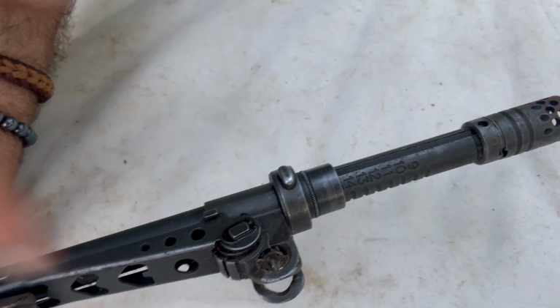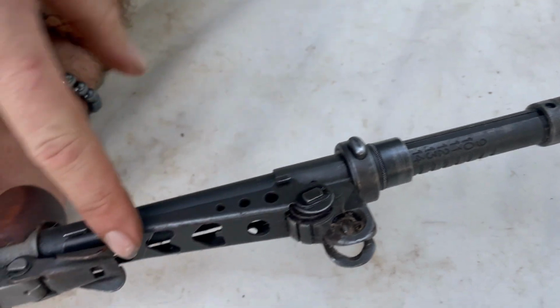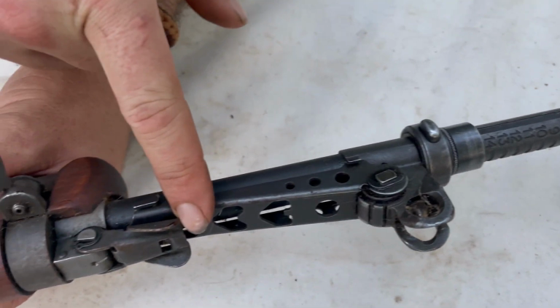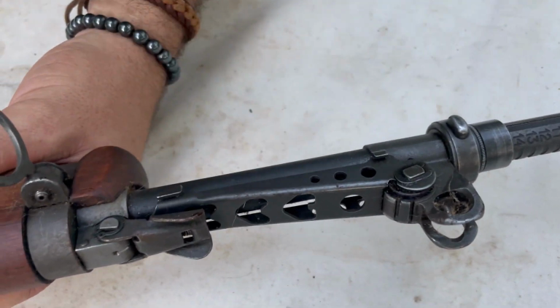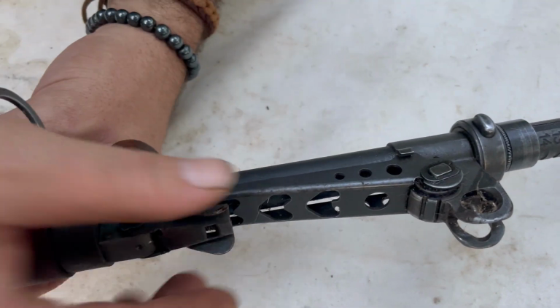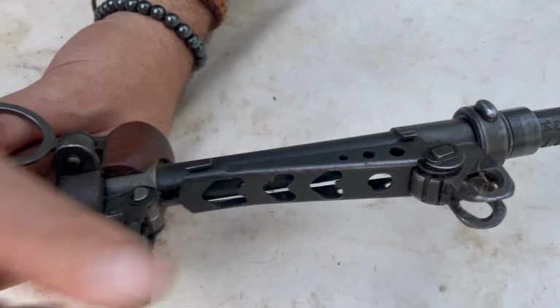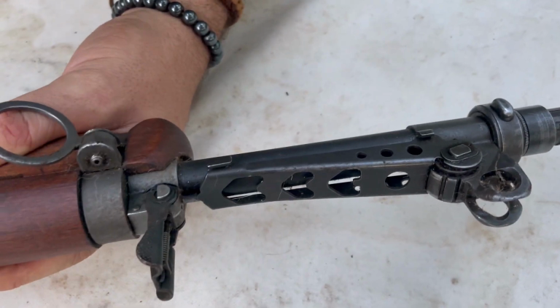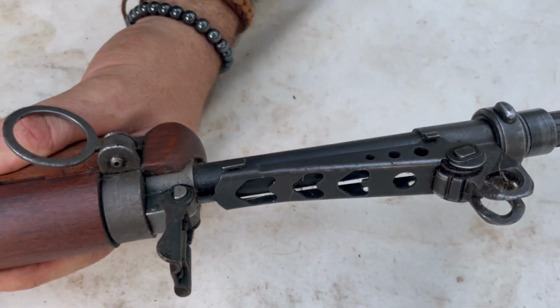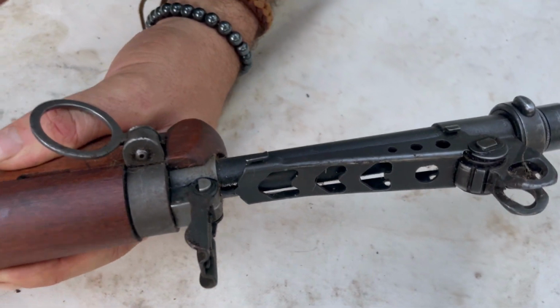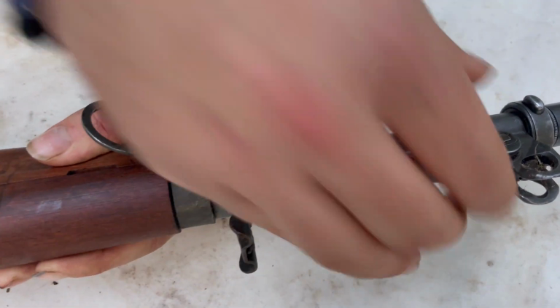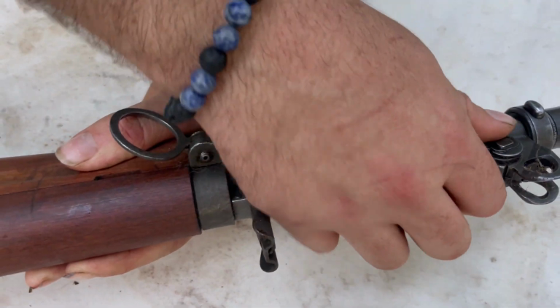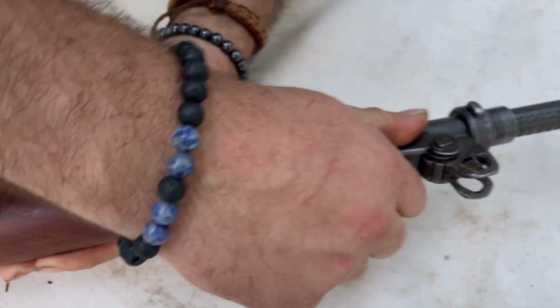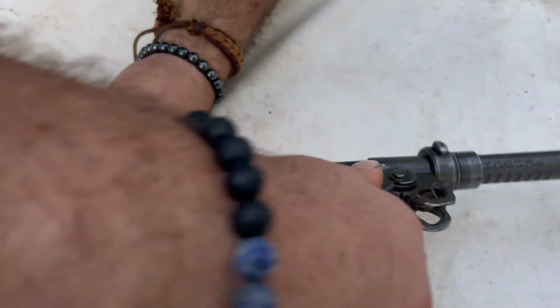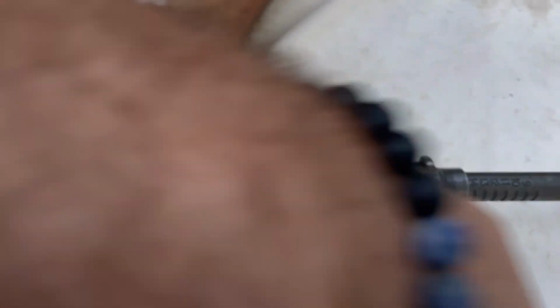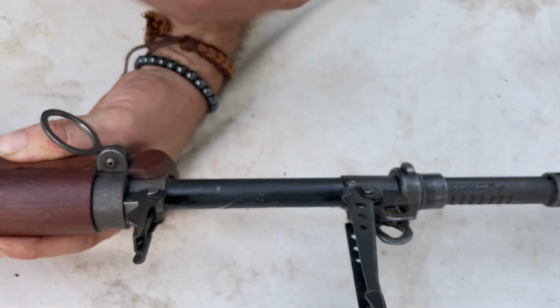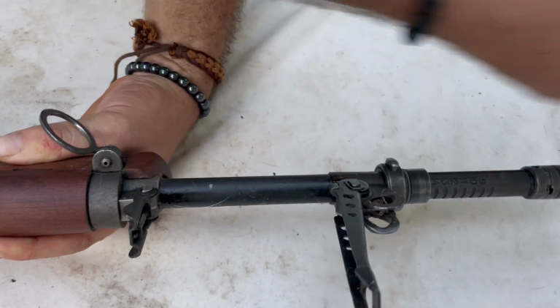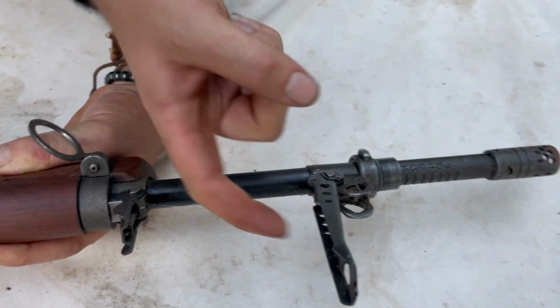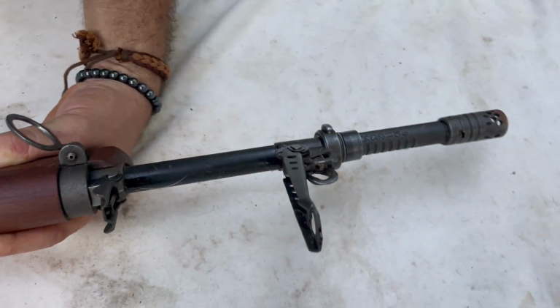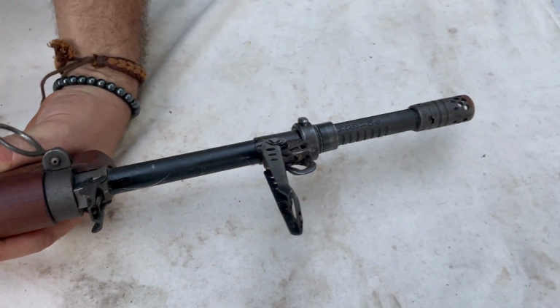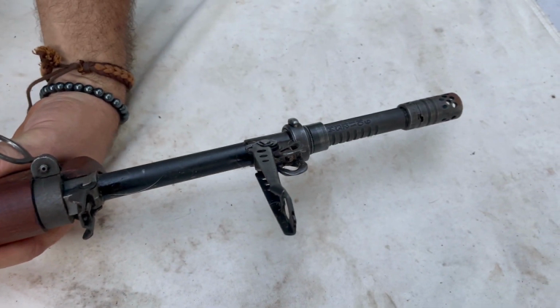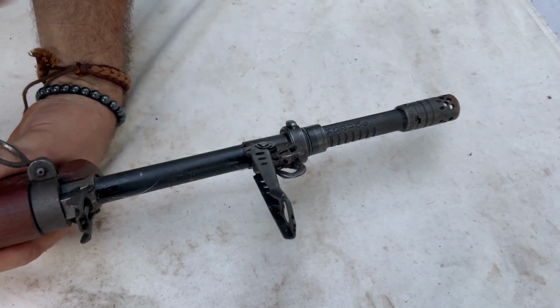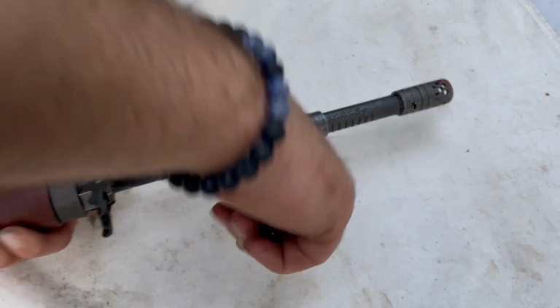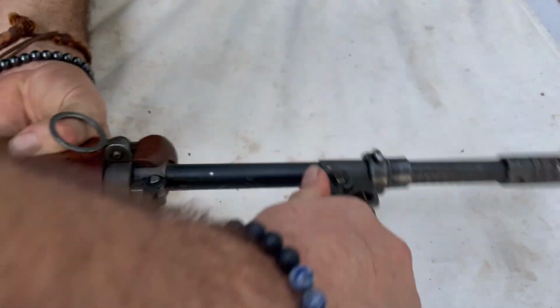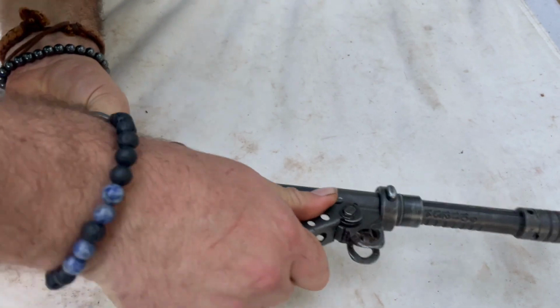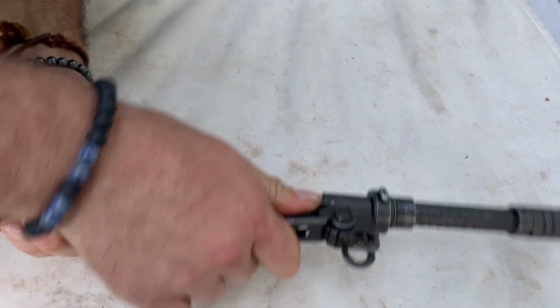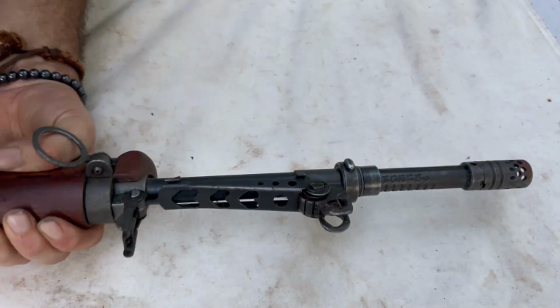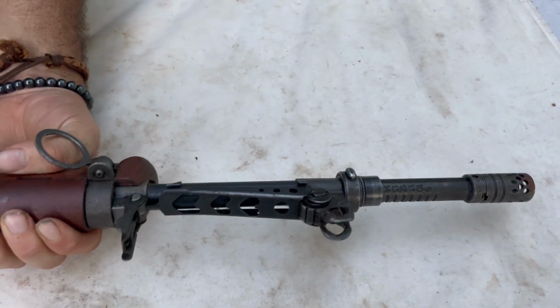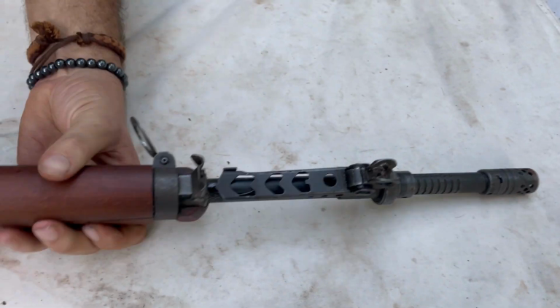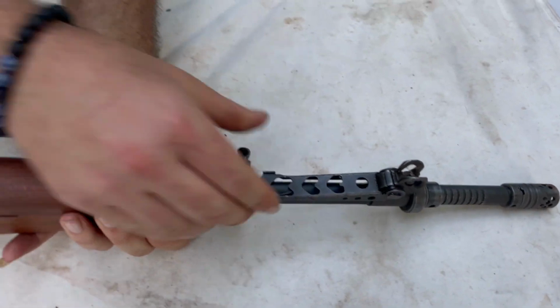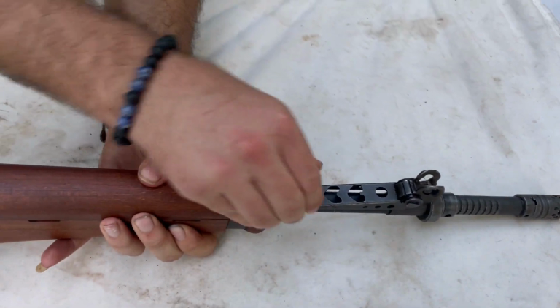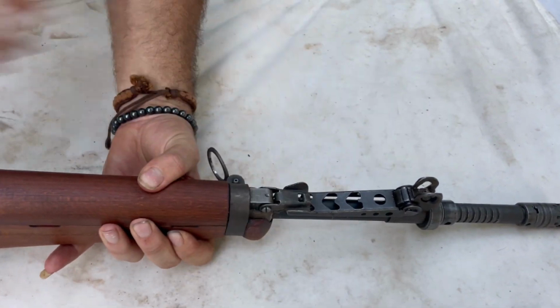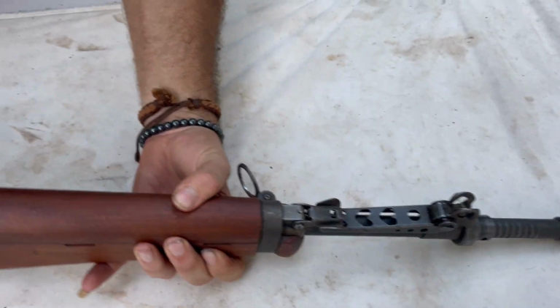Flip it over — it's got the rifle grenade sights. You flip this up, it cuts the gas system off, and then you pull this out, flip it up, and you're going to aim off the tip of the grenade on this. You can launch that bad boy downrange and get those enemy out of the hole, that trench that they're laying in.